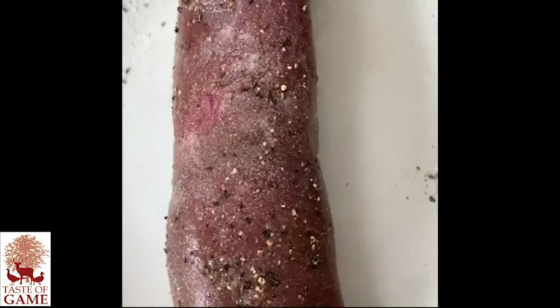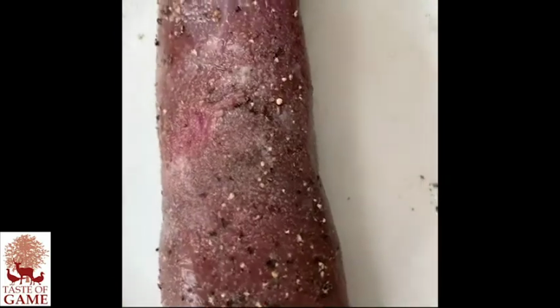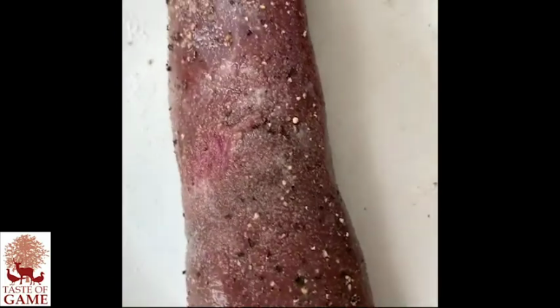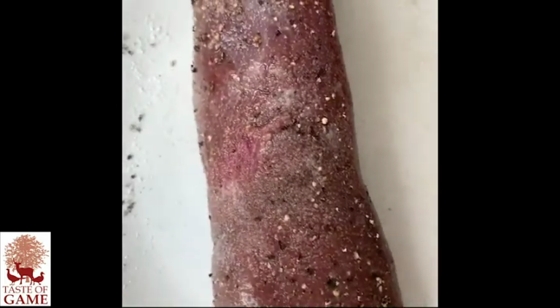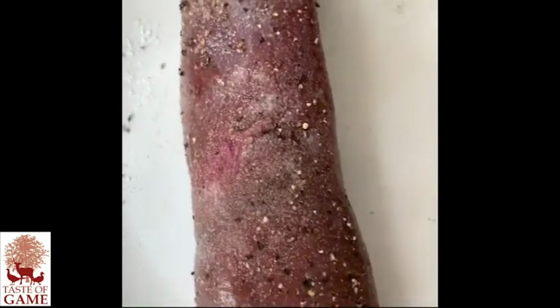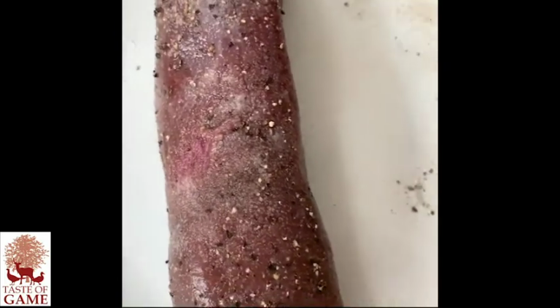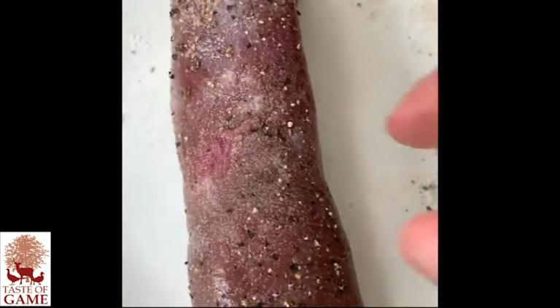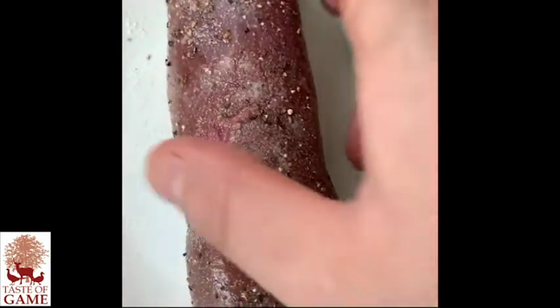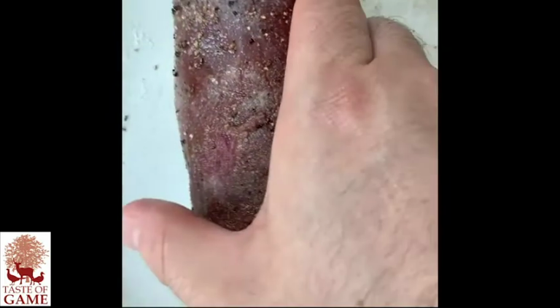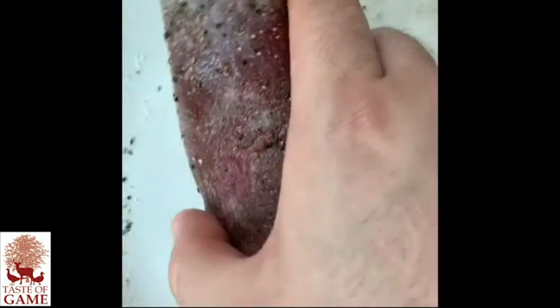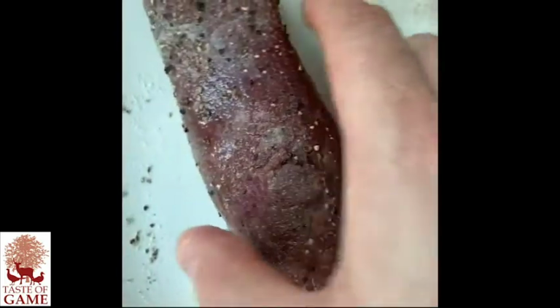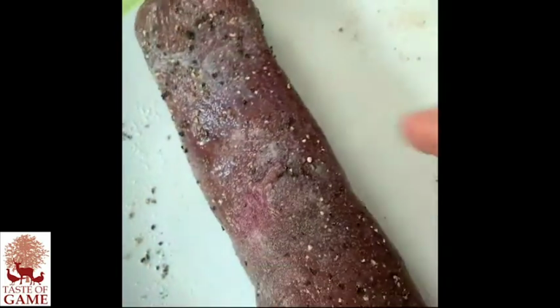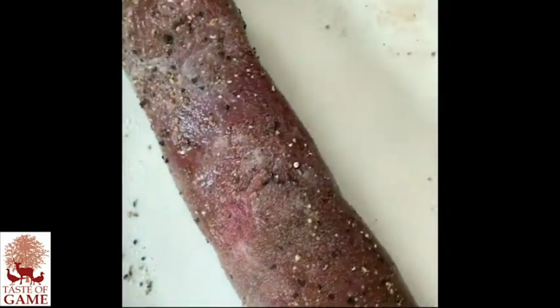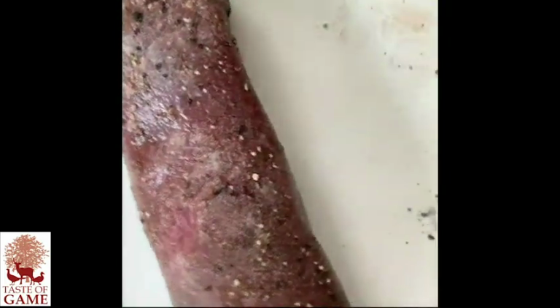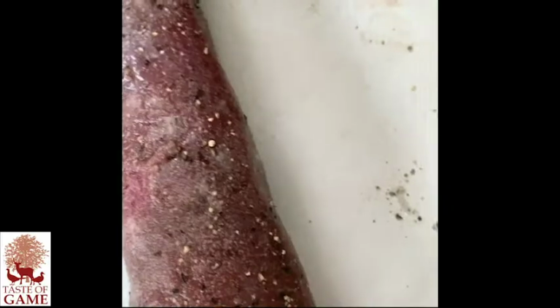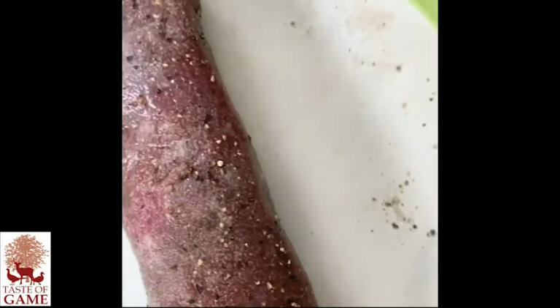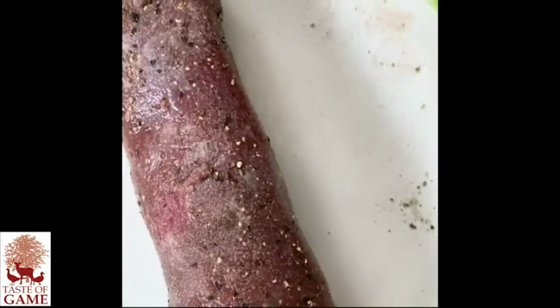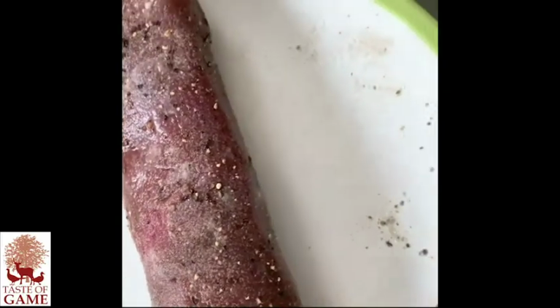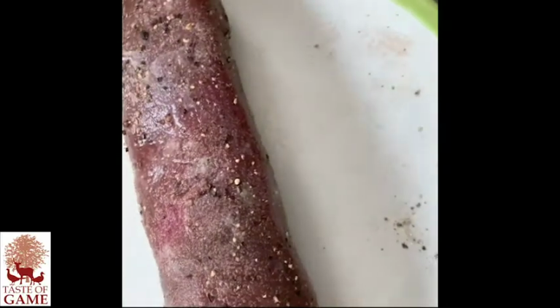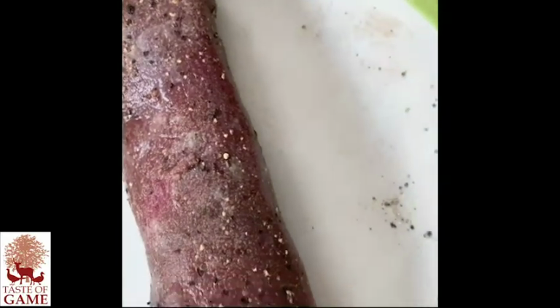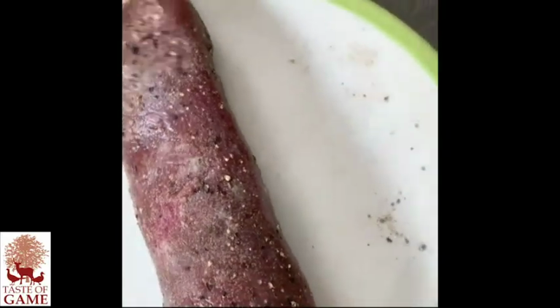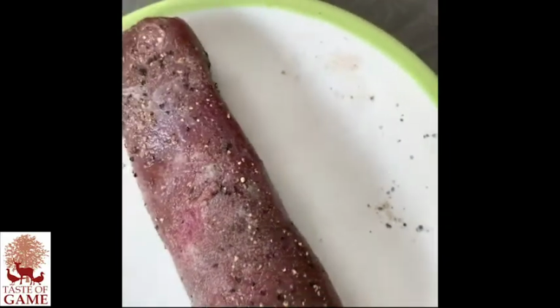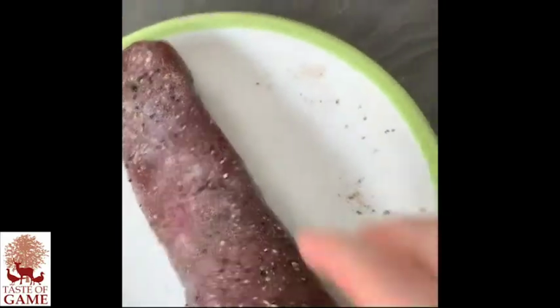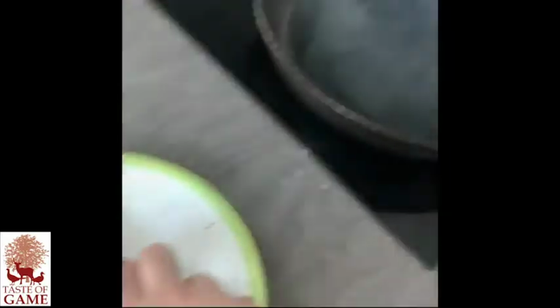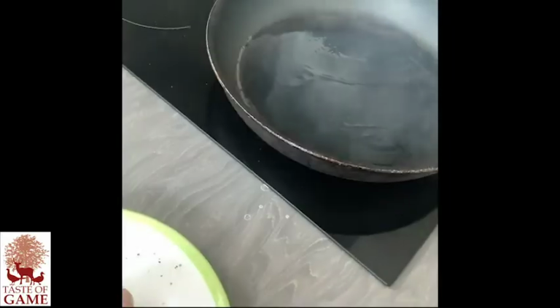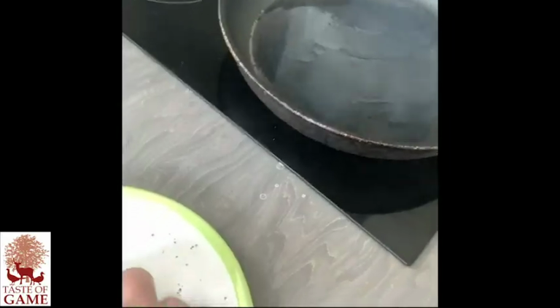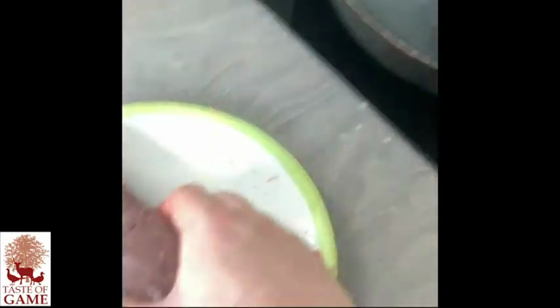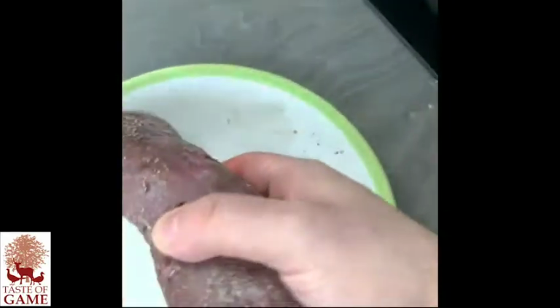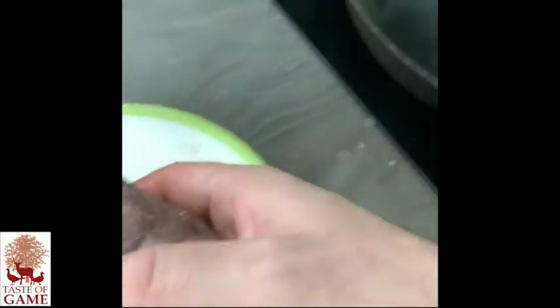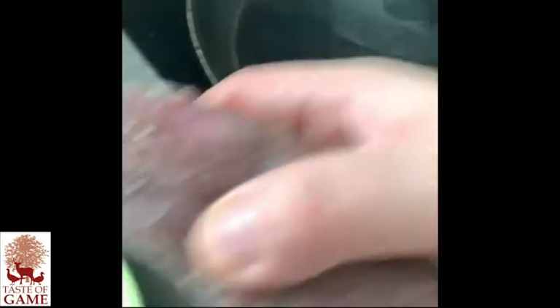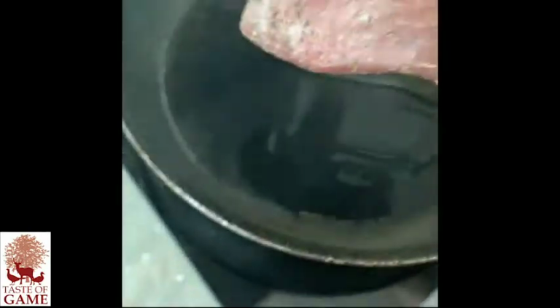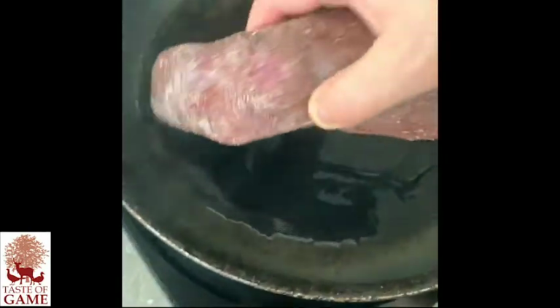Here we've got some lovely venison seasoned with salt and pepper, and then a nice smoking hot pan. It's just a quick sear.